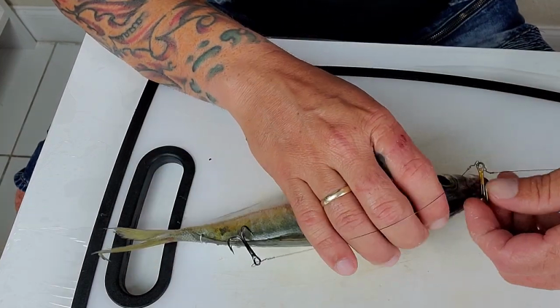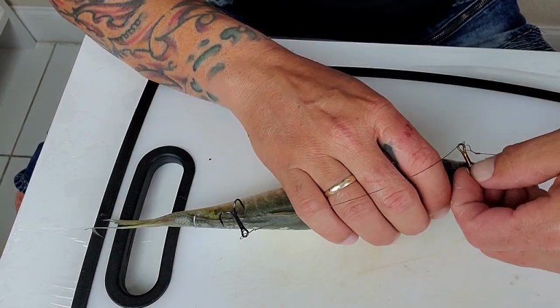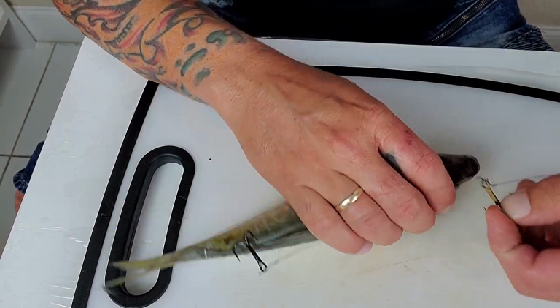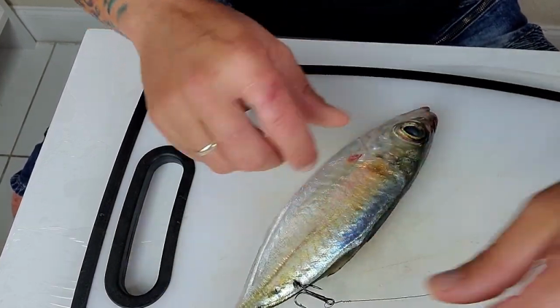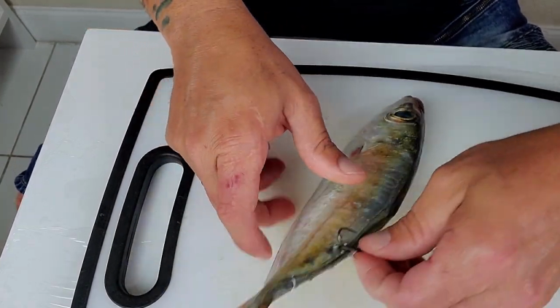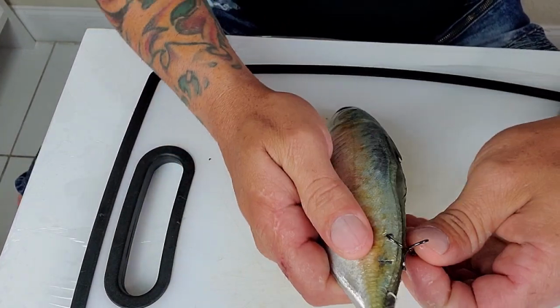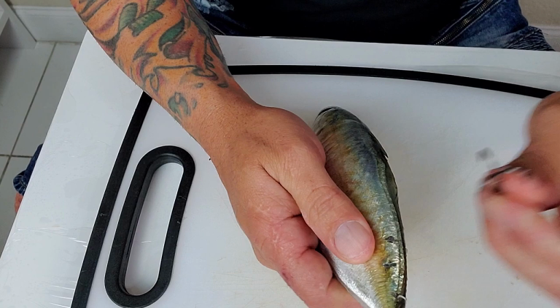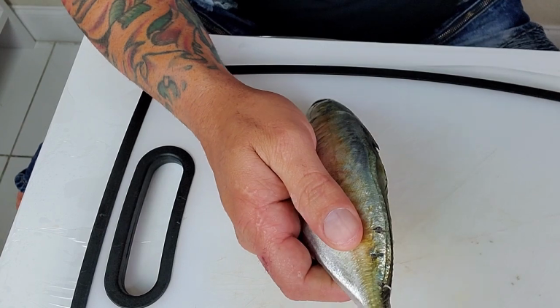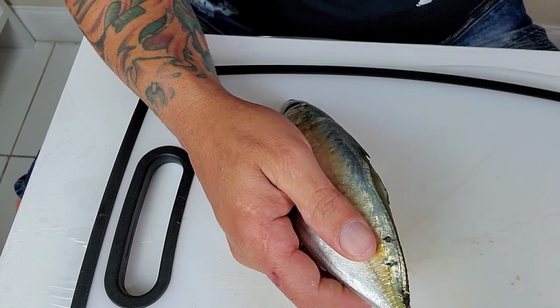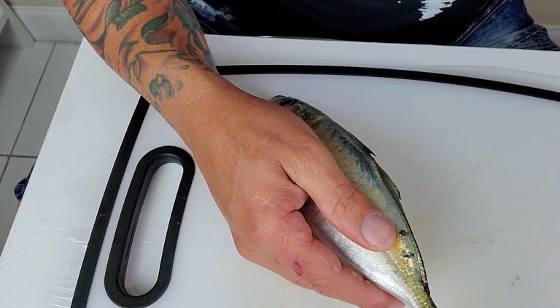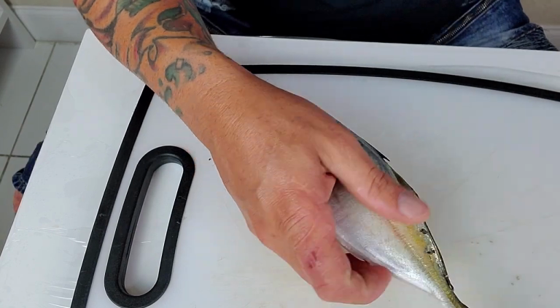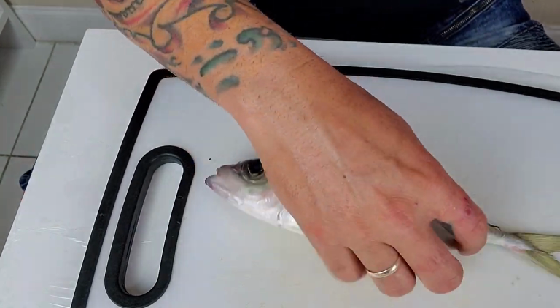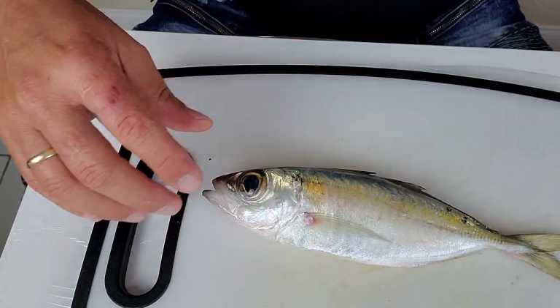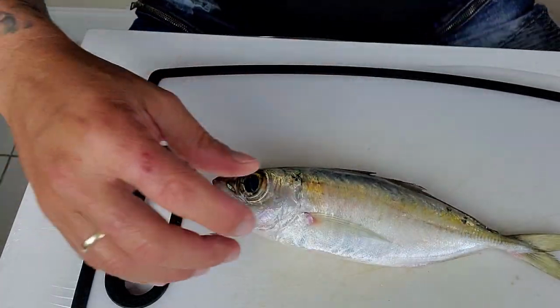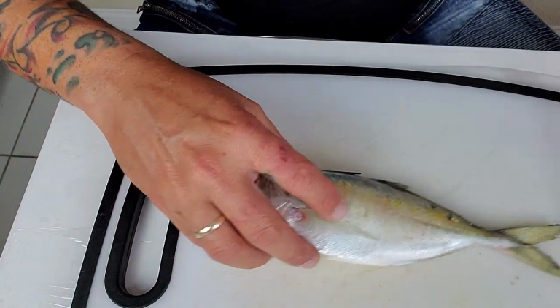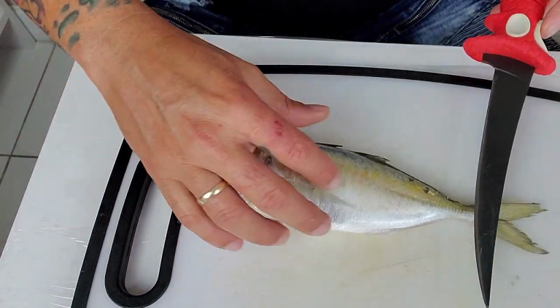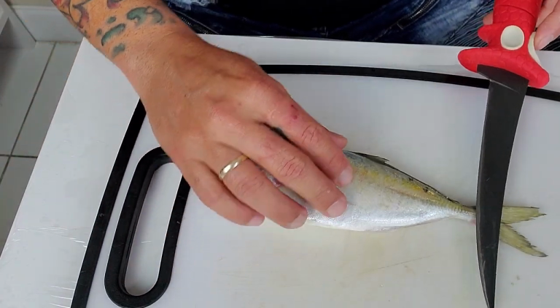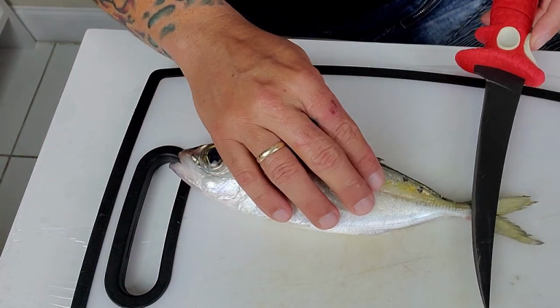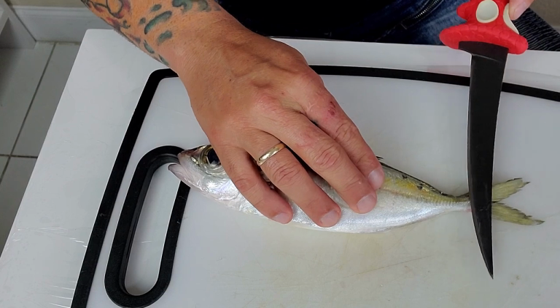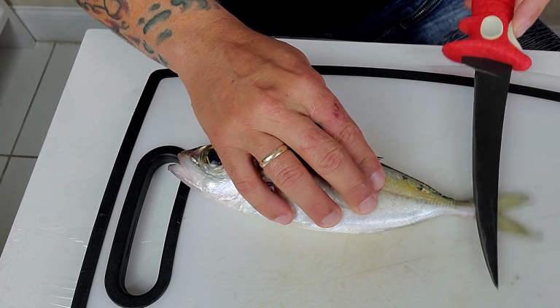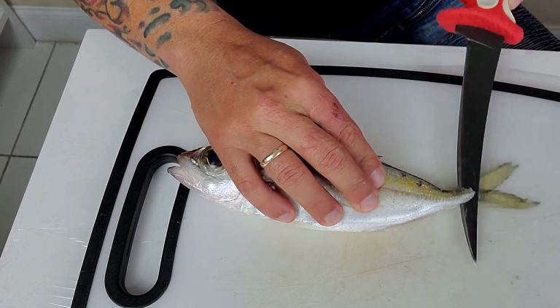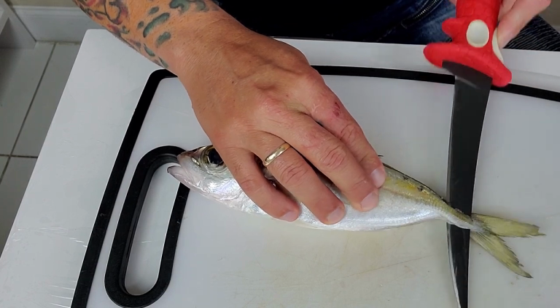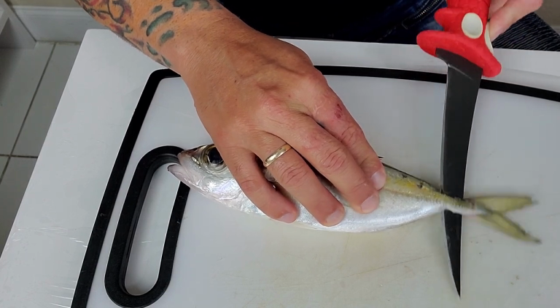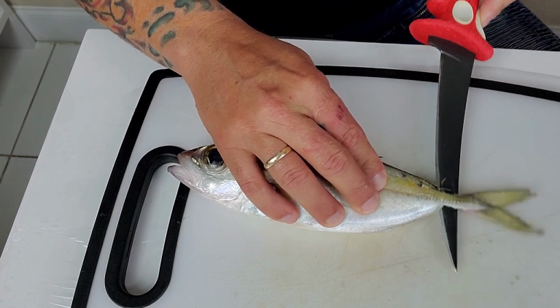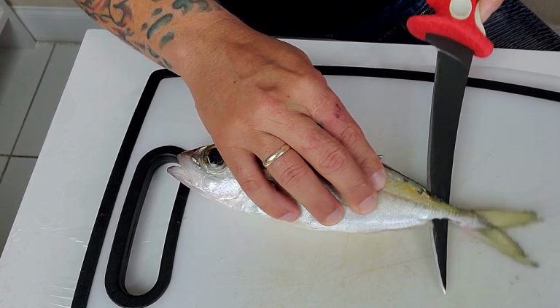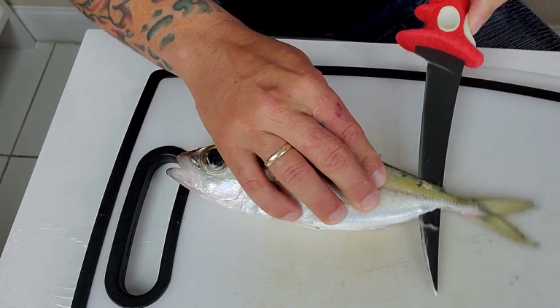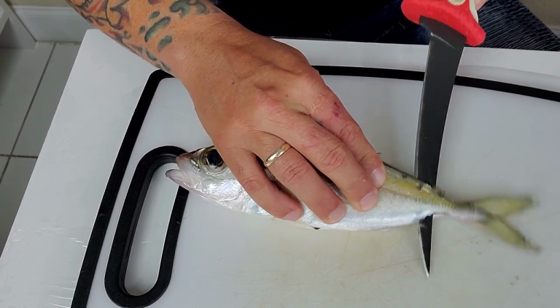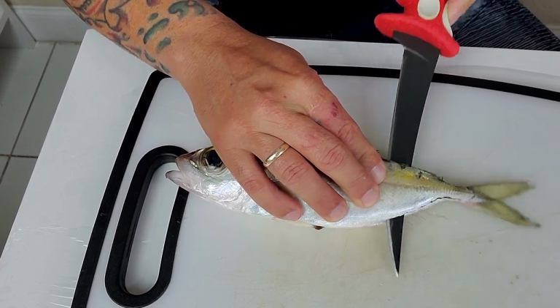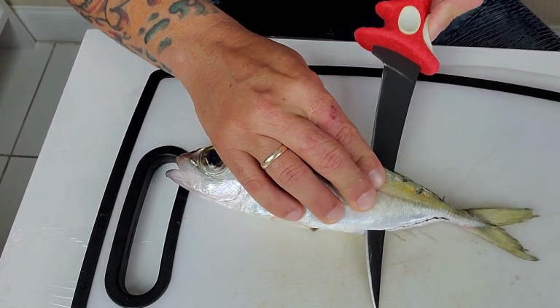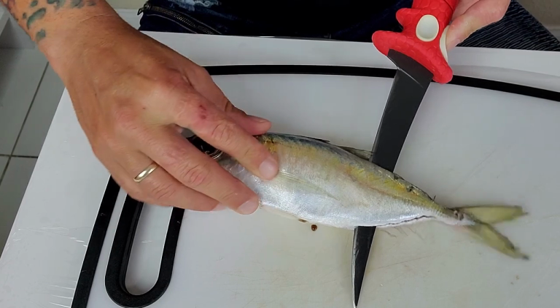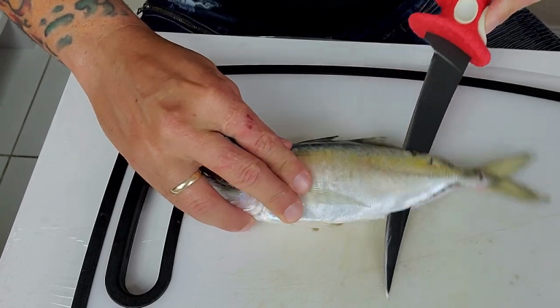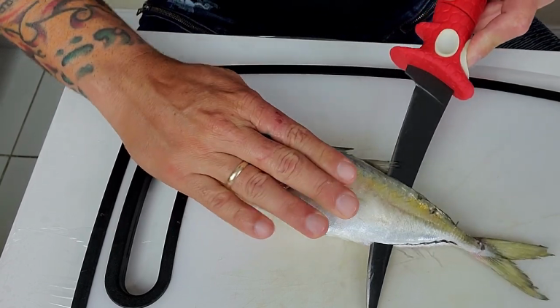Now let's talk about how to do a butterfly for bottom fishing. This is the easiest thing to do. What you've got to do is come from the back of the bait and start cutting like a fillet — you're not gonna go all the way, you're gonna go almost to the end.